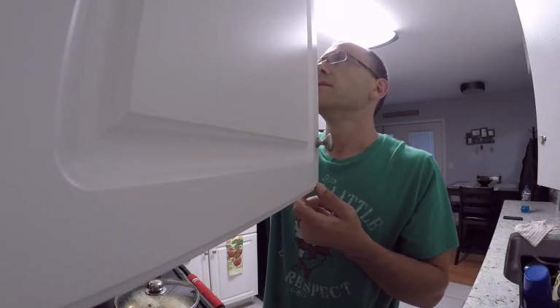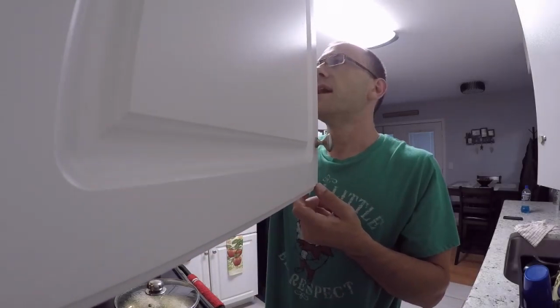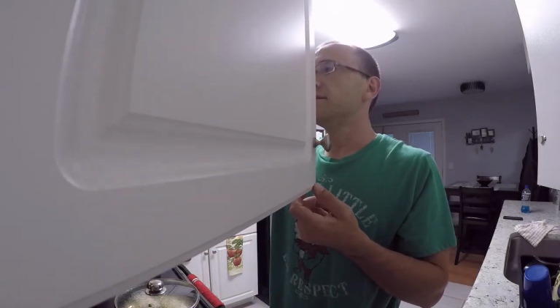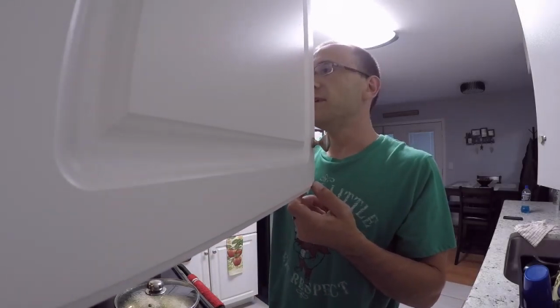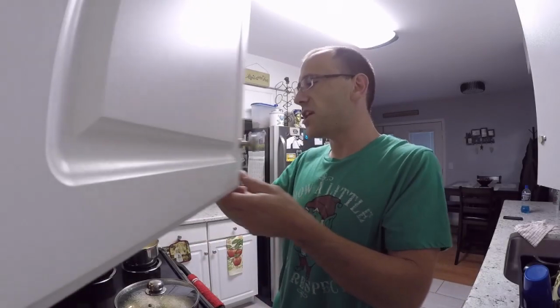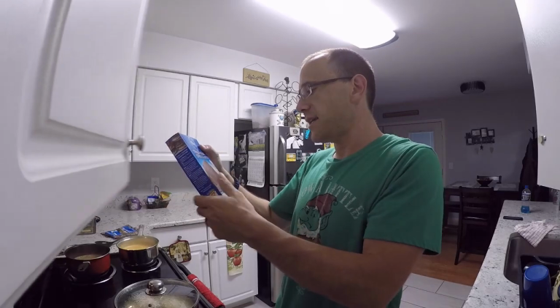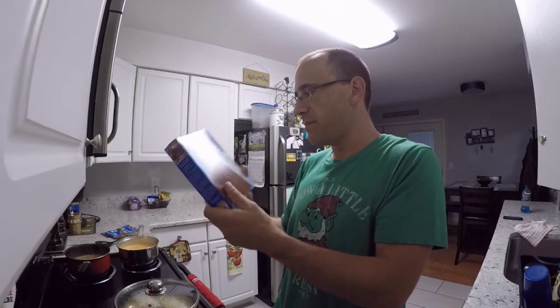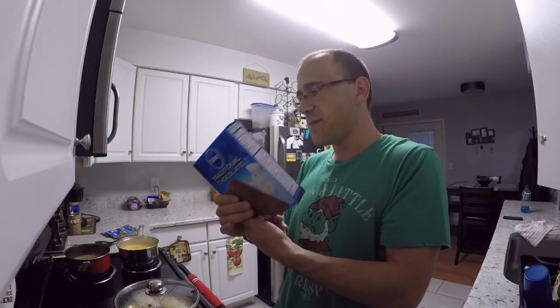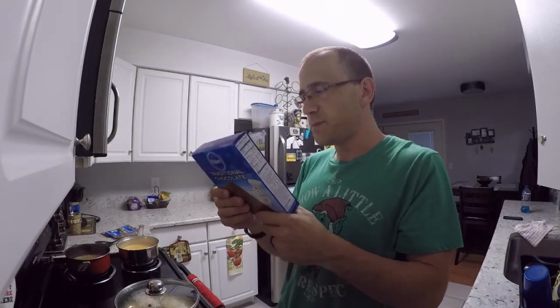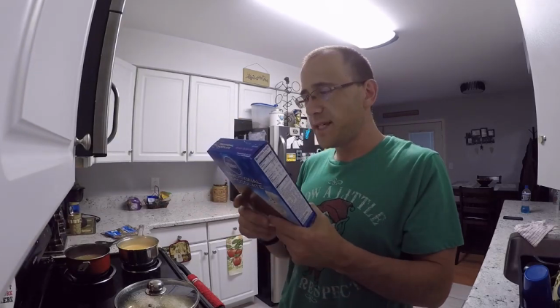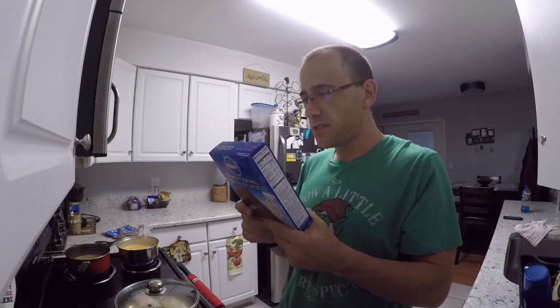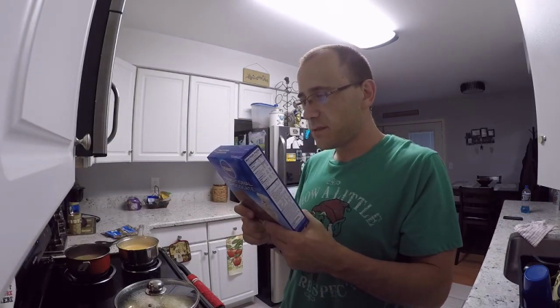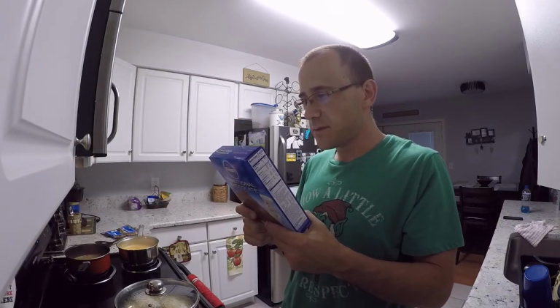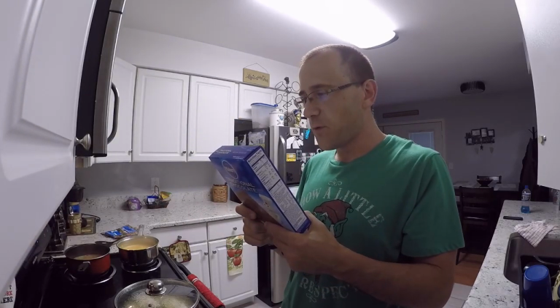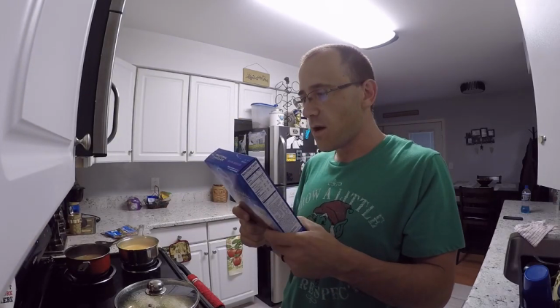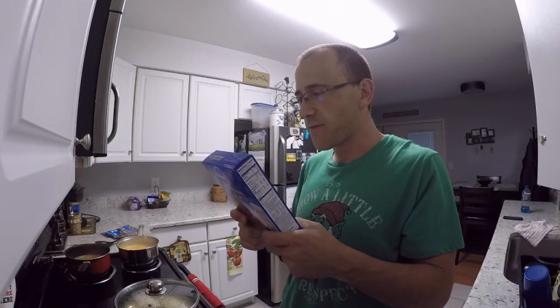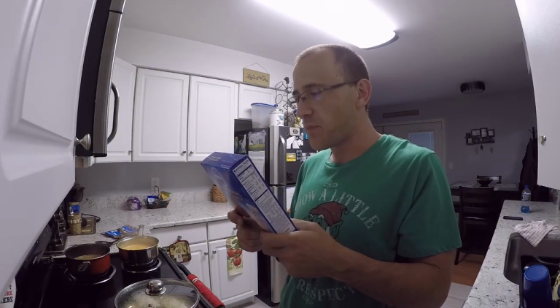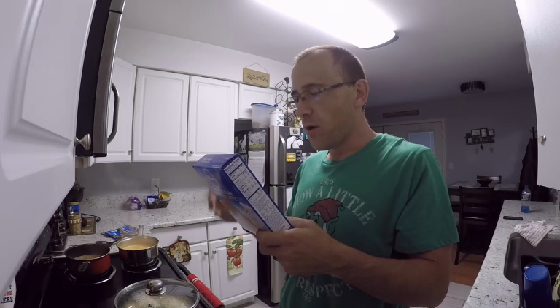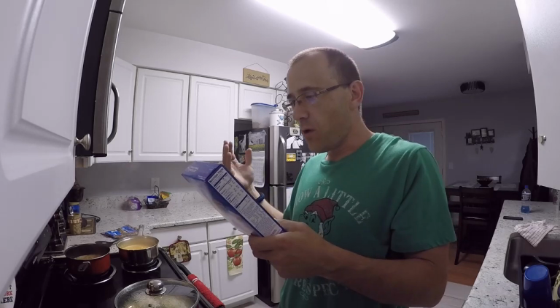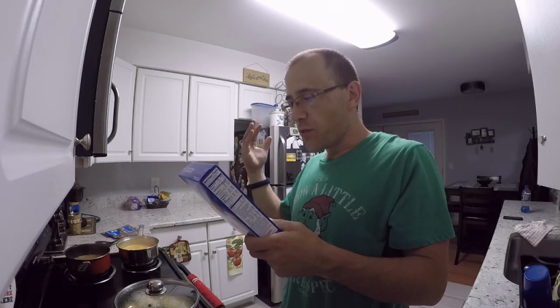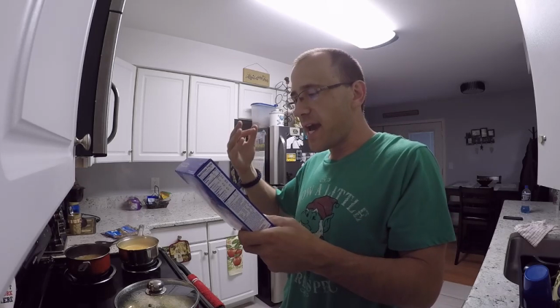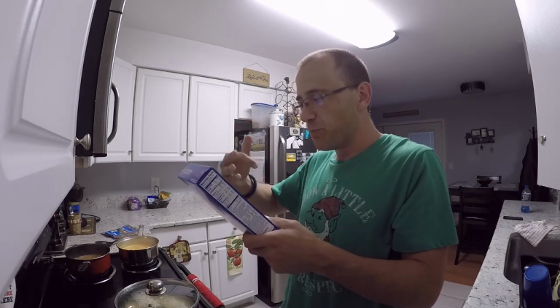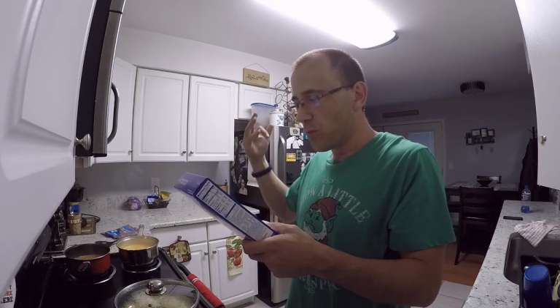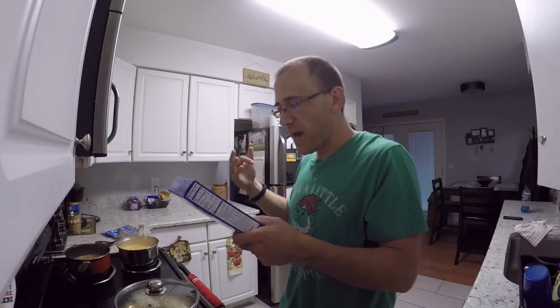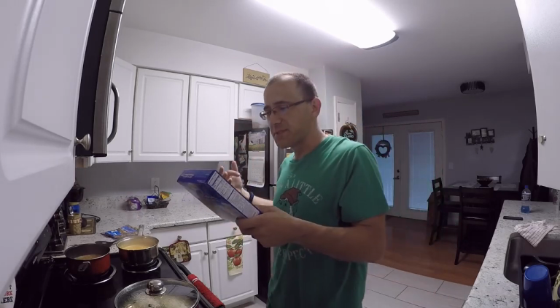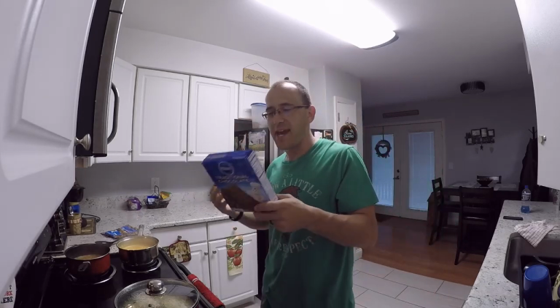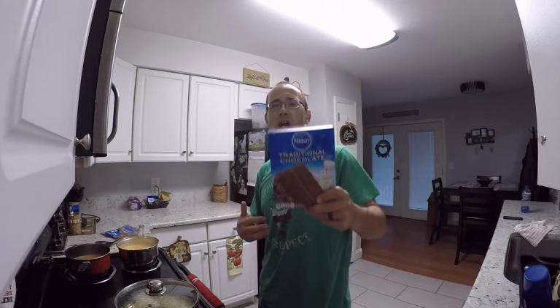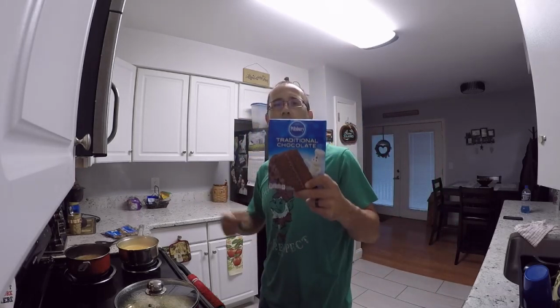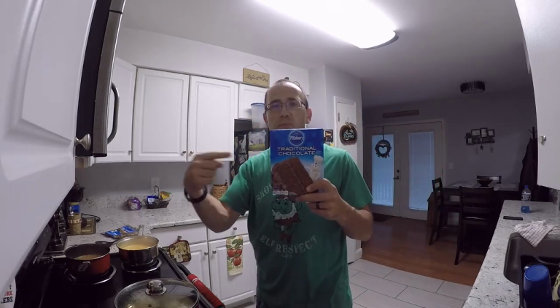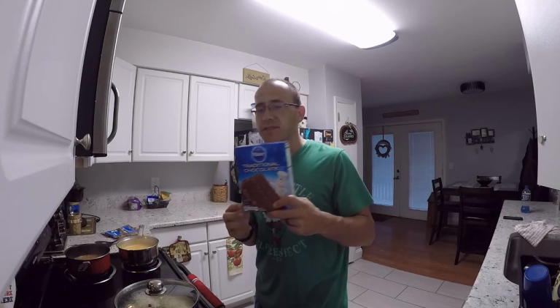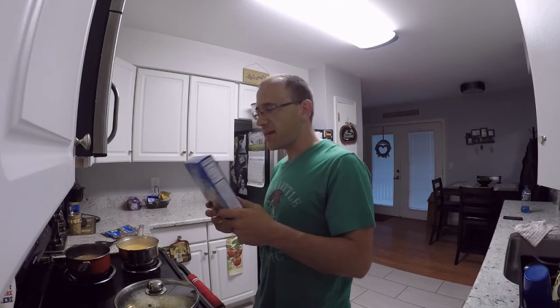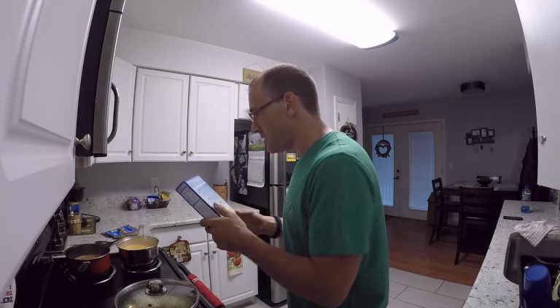We got chocolate cake mix up in this. Cup of water, half cup of oil, three eggs. Boom. Bake up some cakes. Let's bake us a cake, jeez.